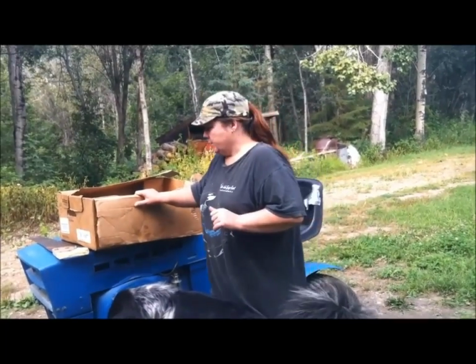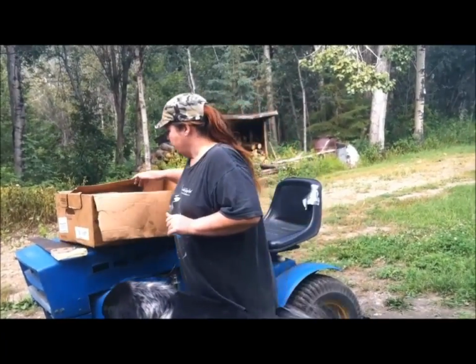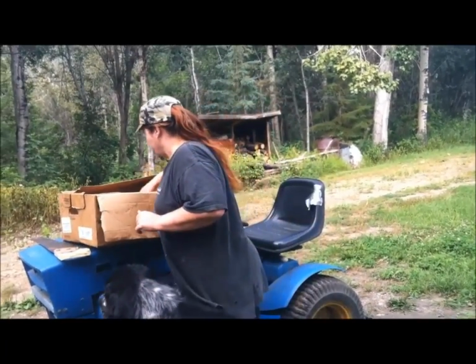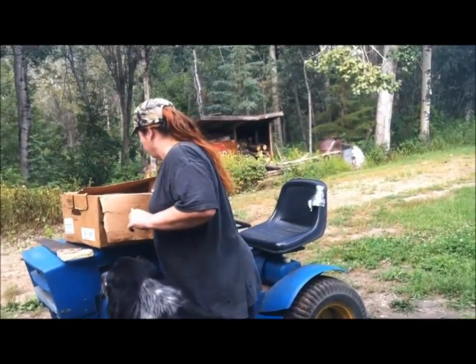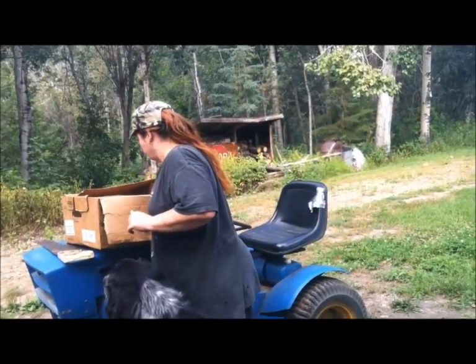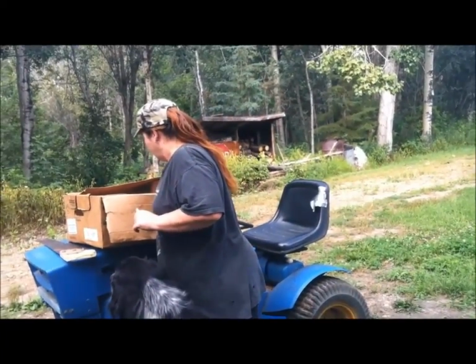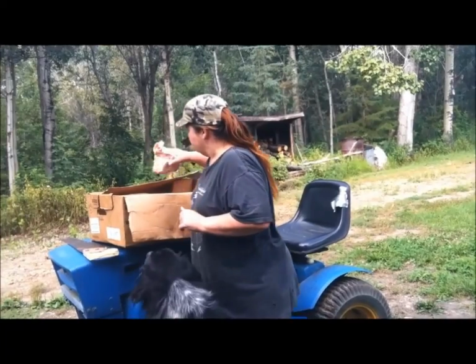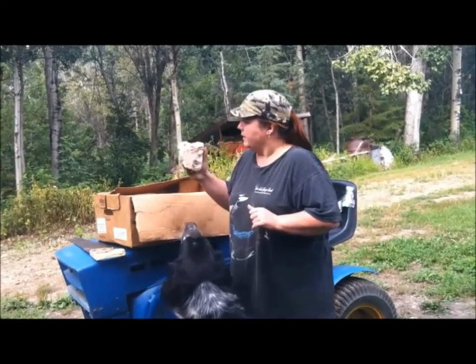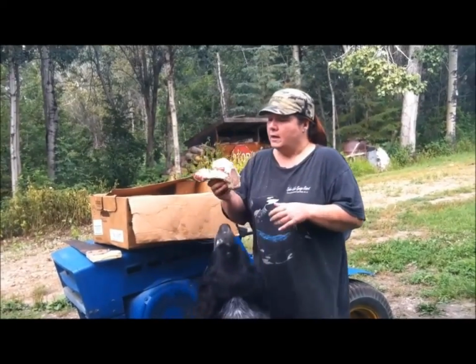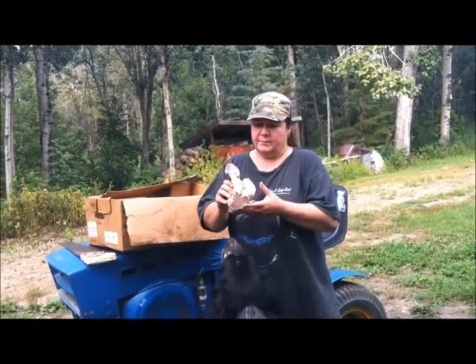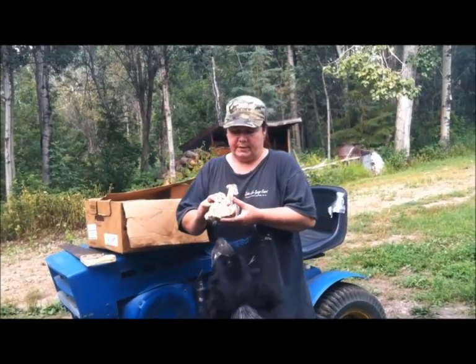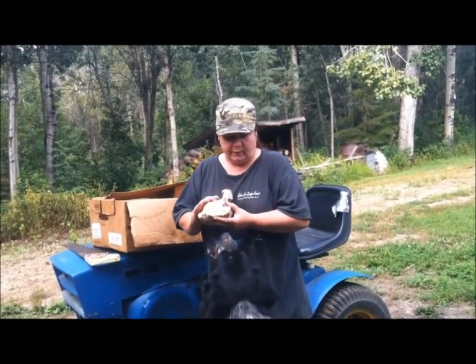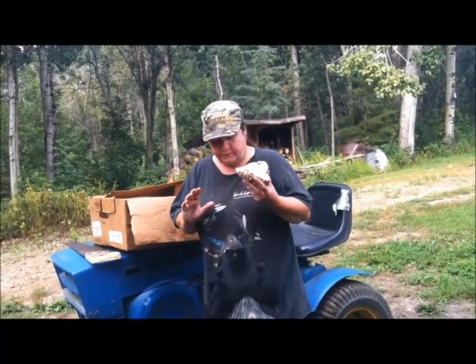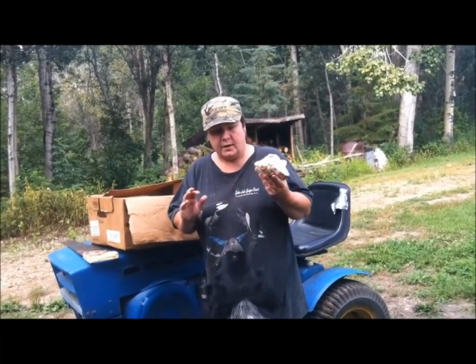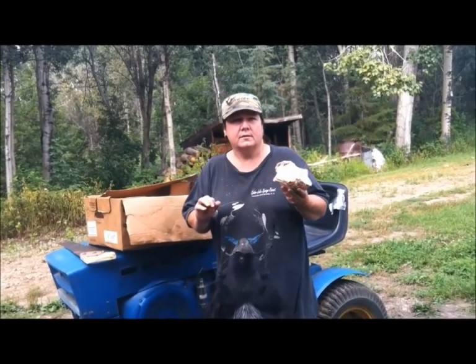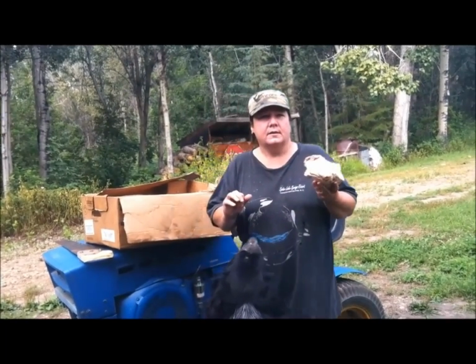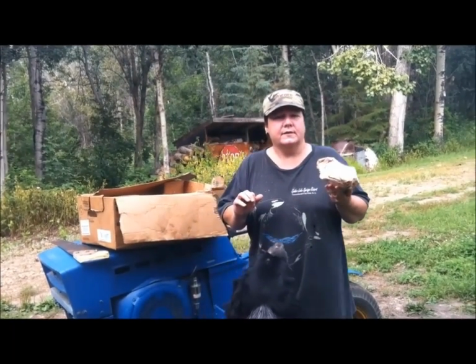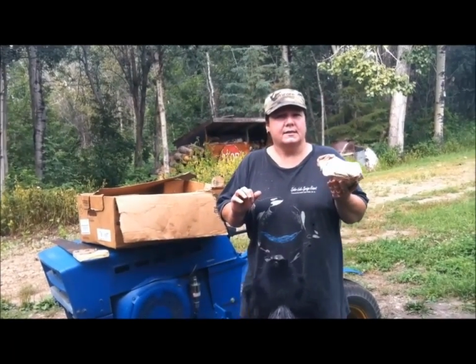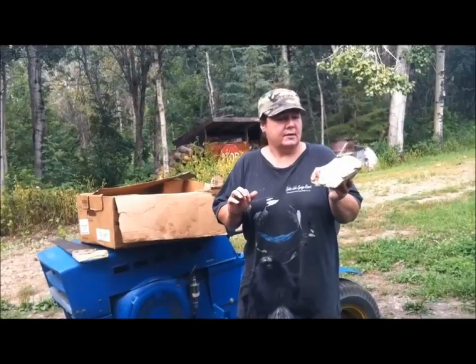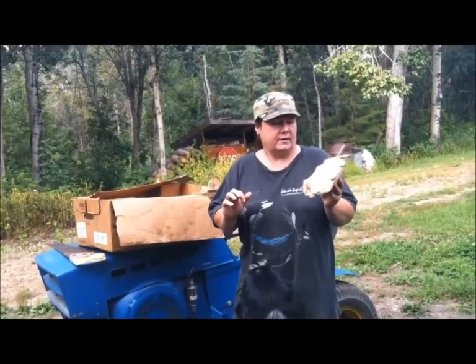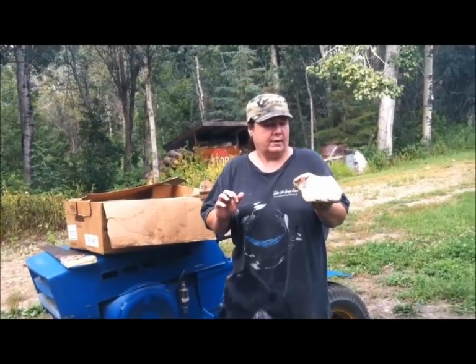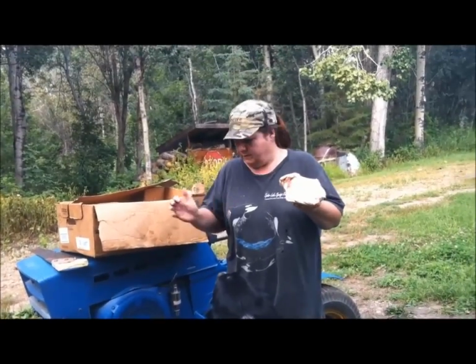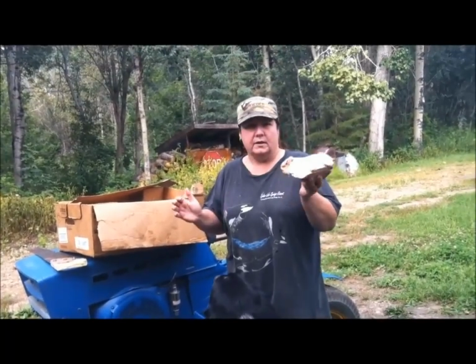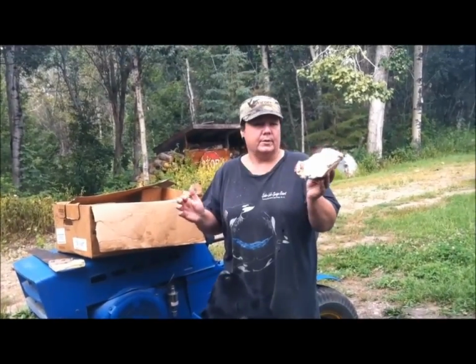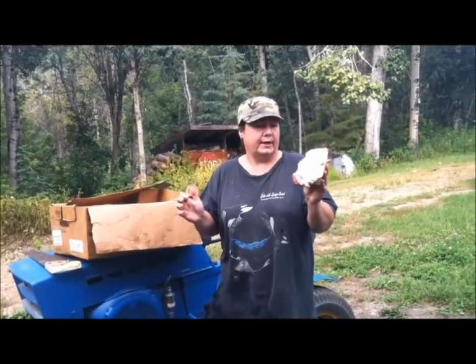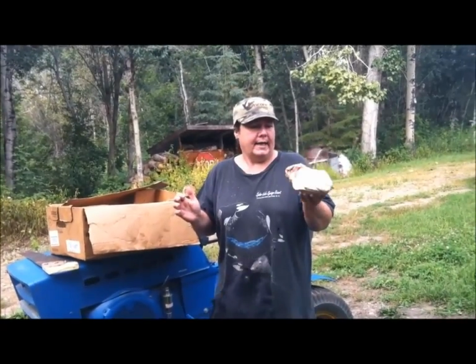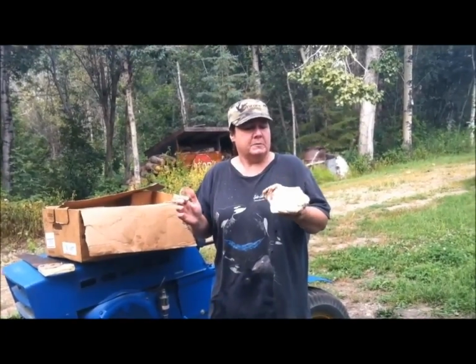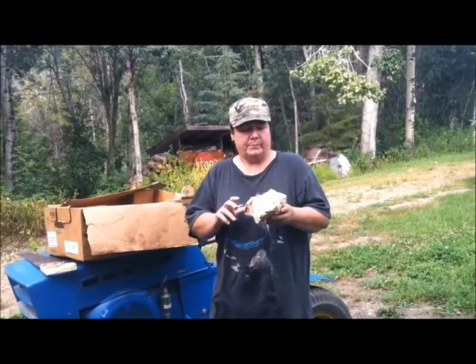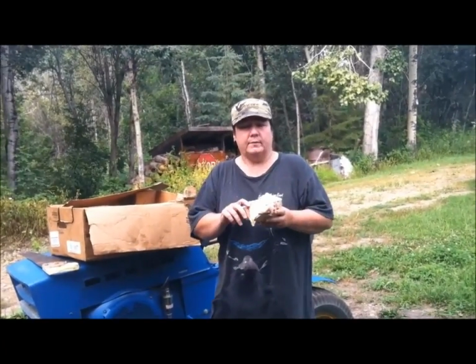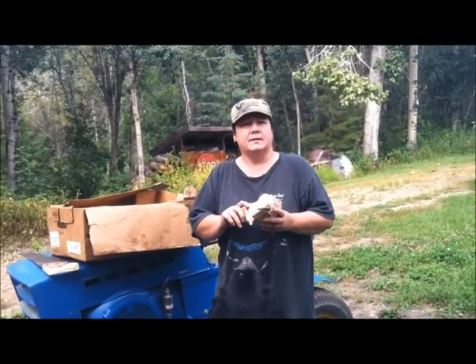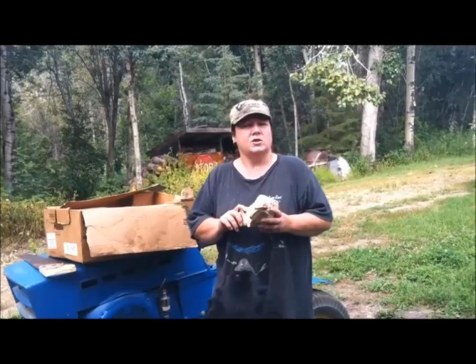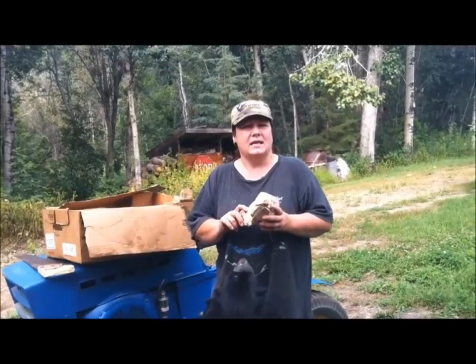So I've got my saw here, and I'll cut these bones up because different dogs, different sizes — you're not going to want to give a little dog a big bone, right? And it's much cheaper to cut them up to the sizes you need.